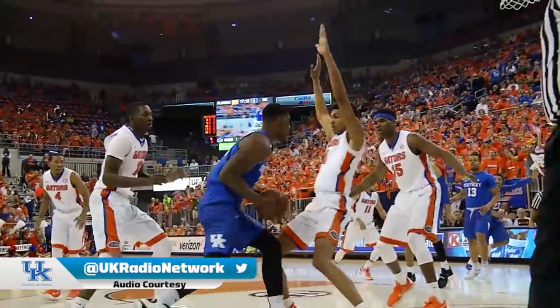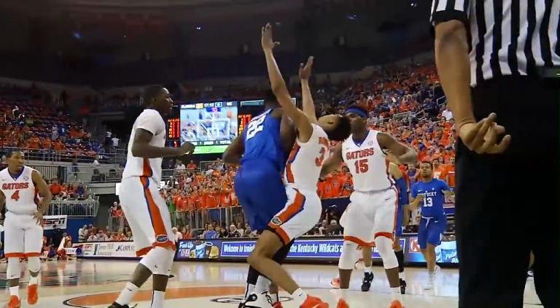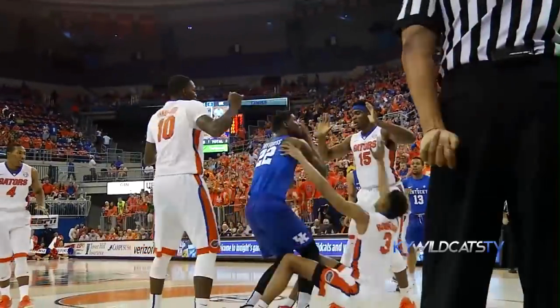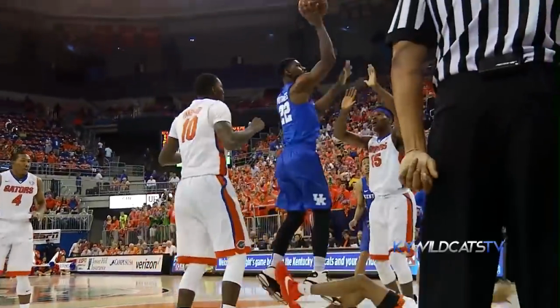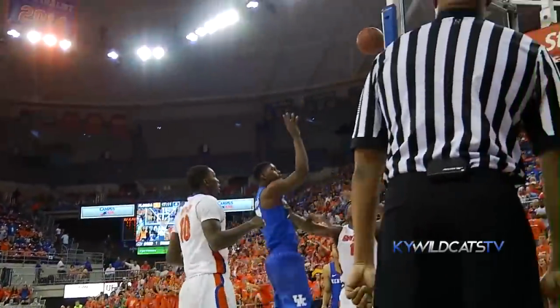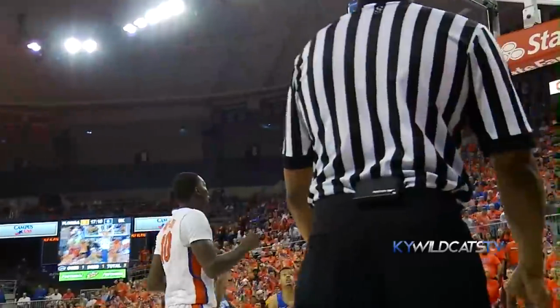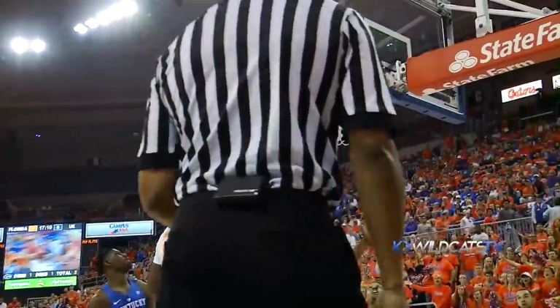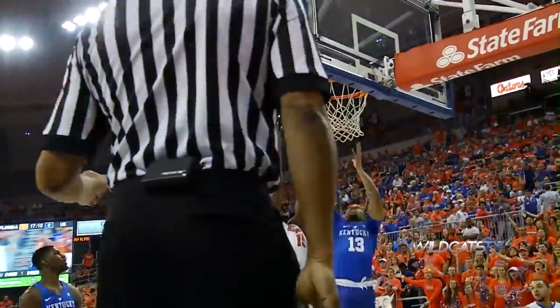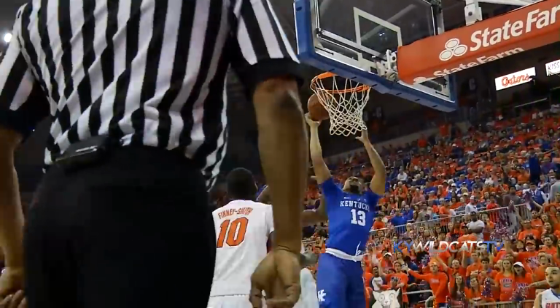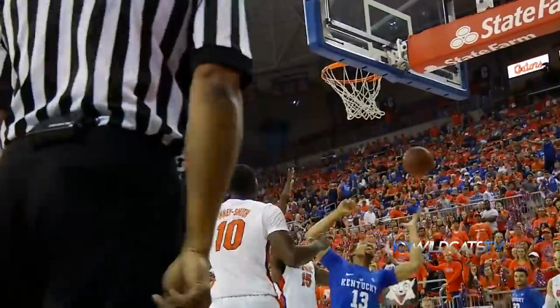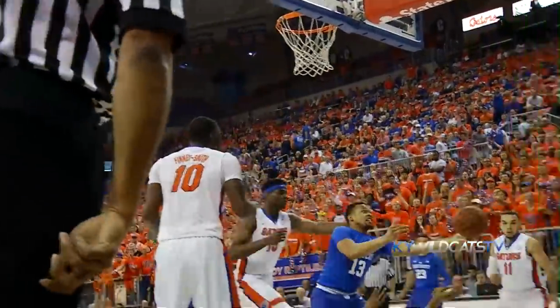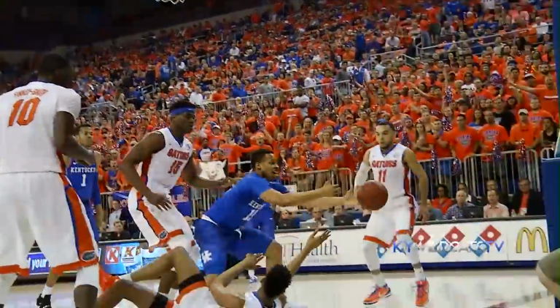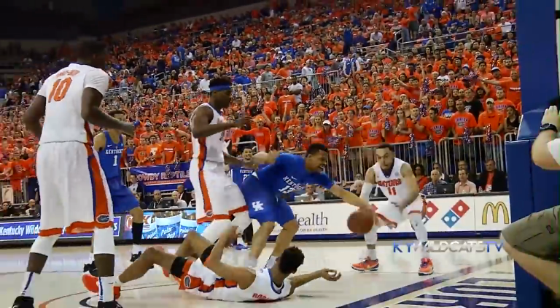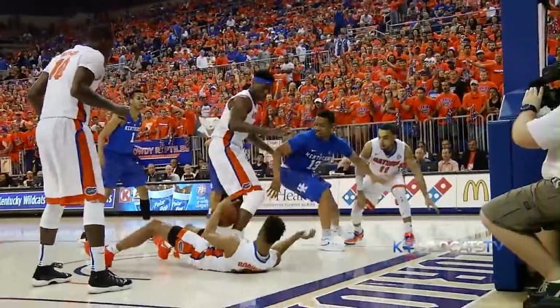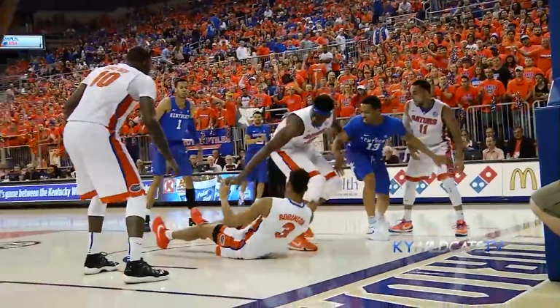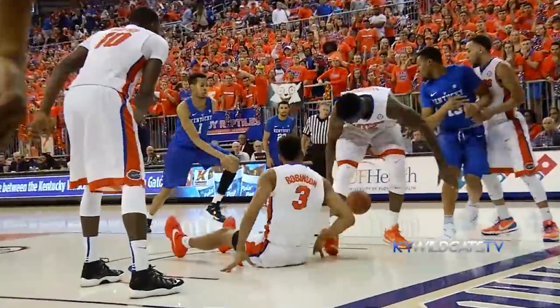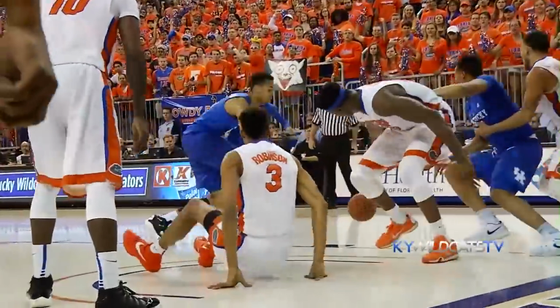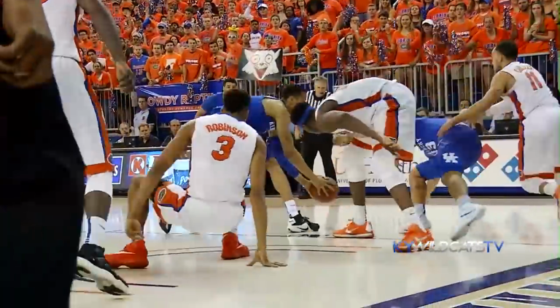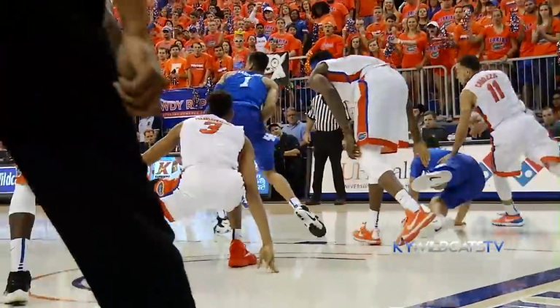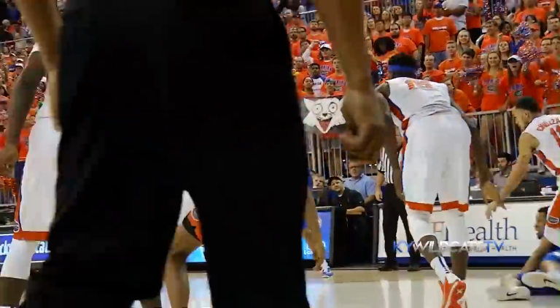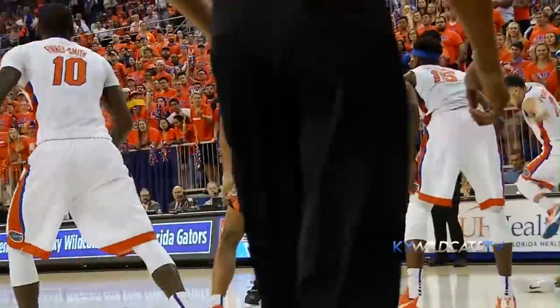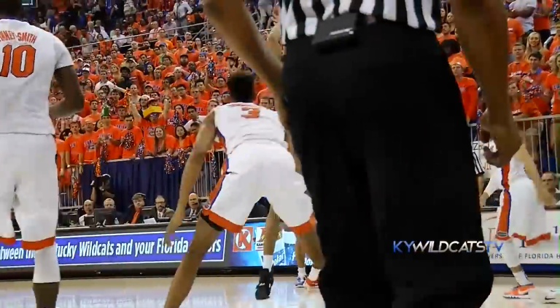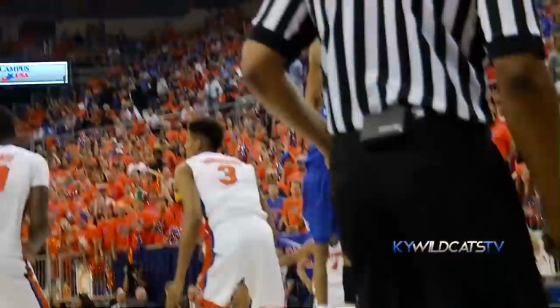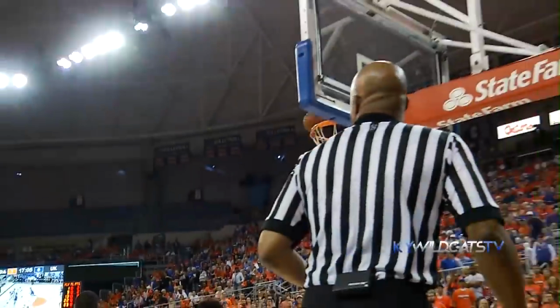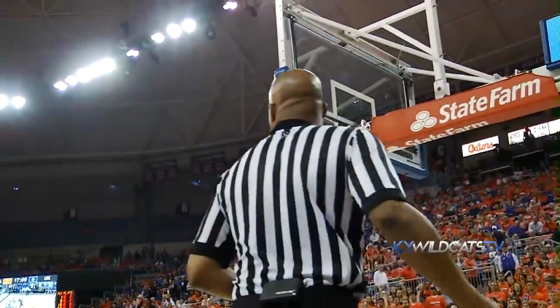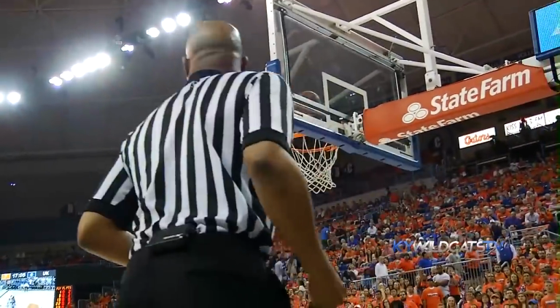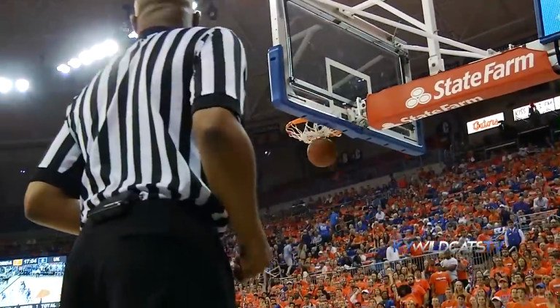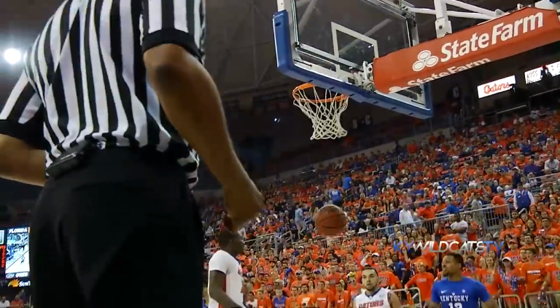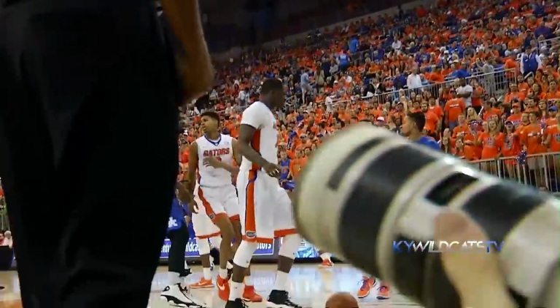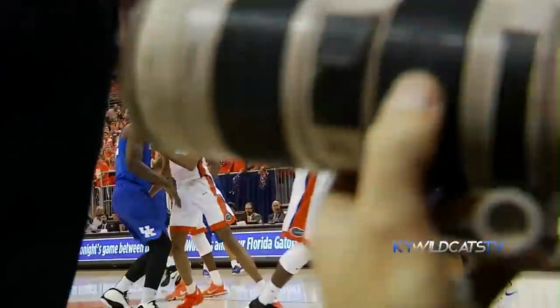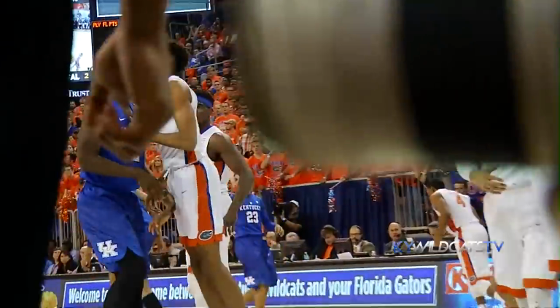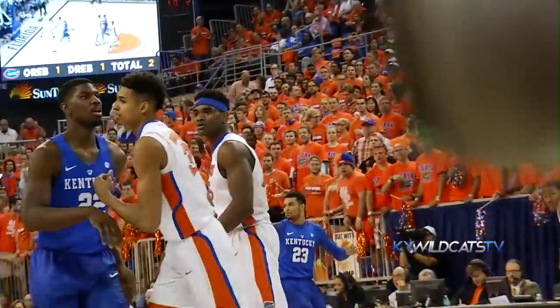Leads it back to Poitras on the pick and roll, collision down low, missed shot by Poitras, rebounded by Briscoe, knocked loose. LeBissiere digs it out, turn around, 10-footer, good for LeBissiere.